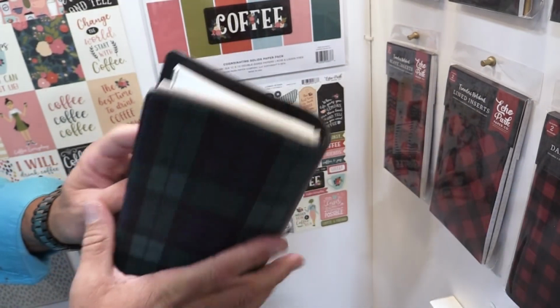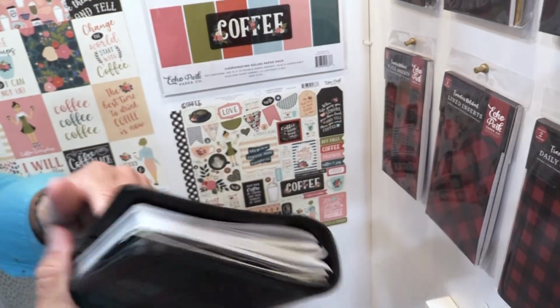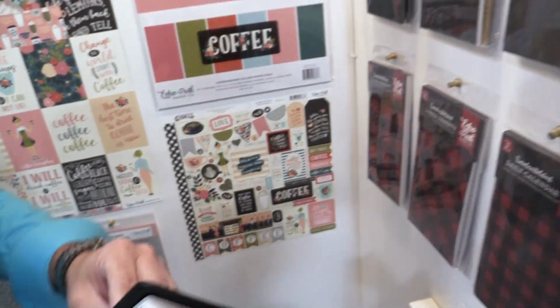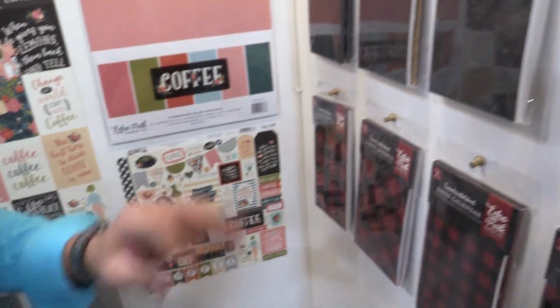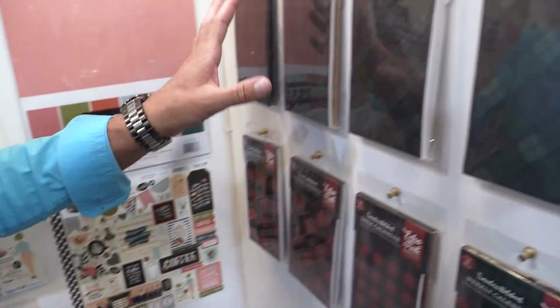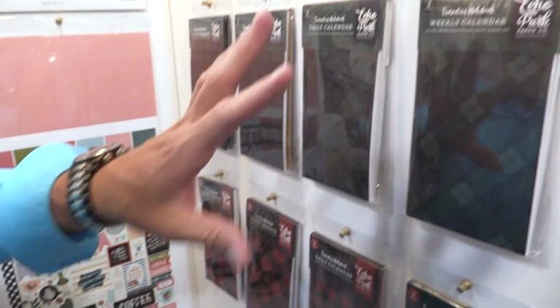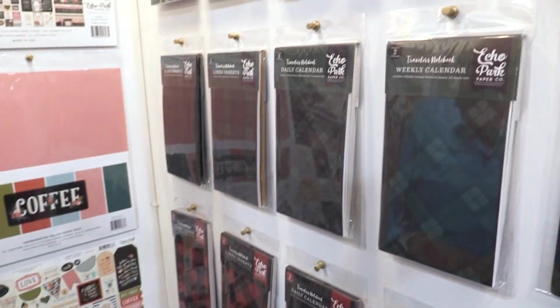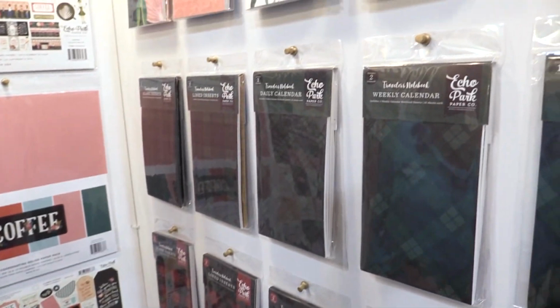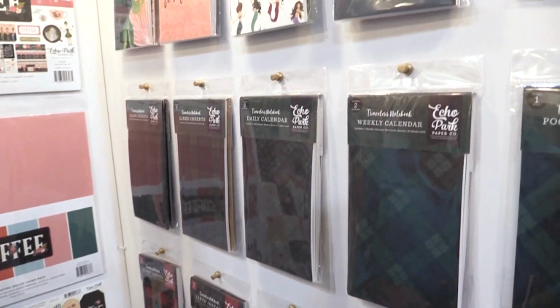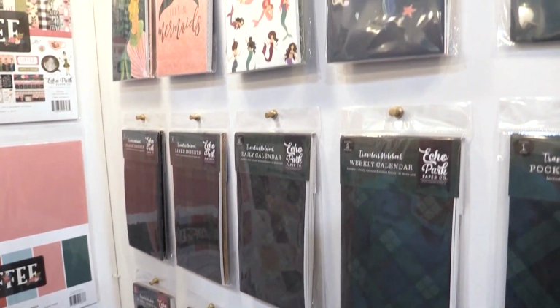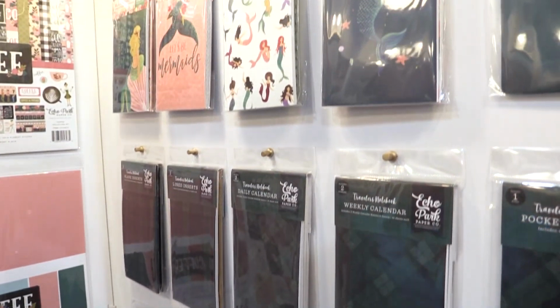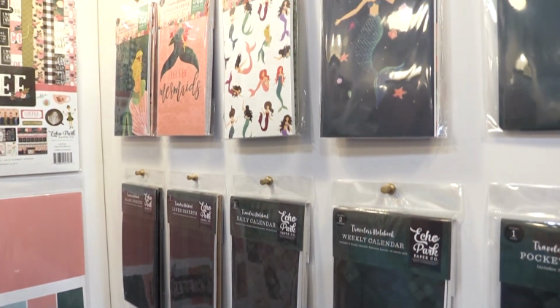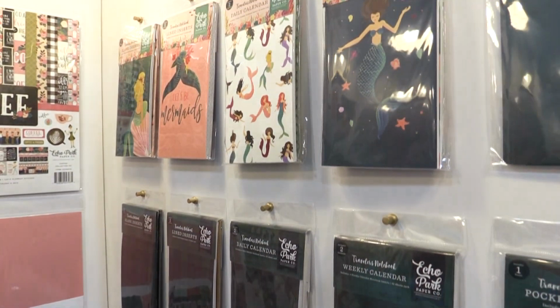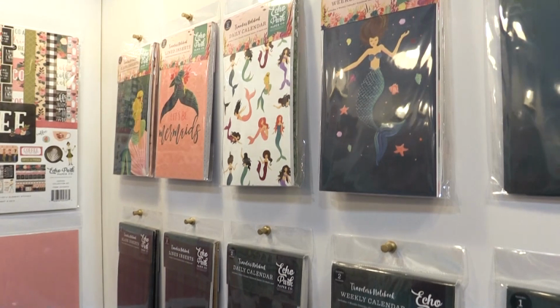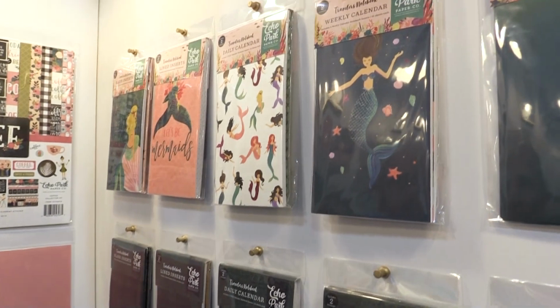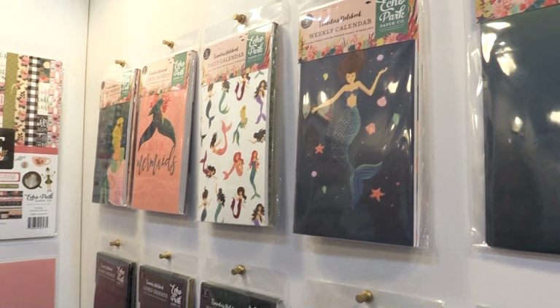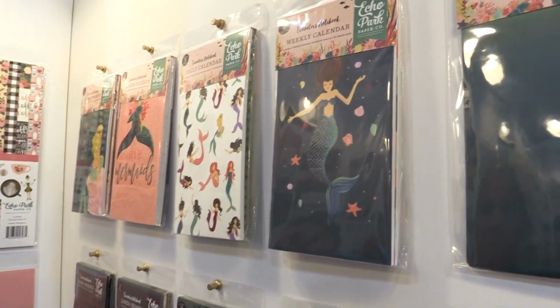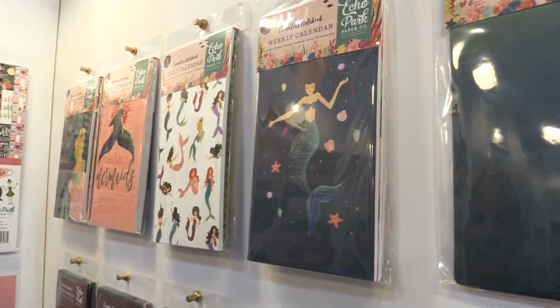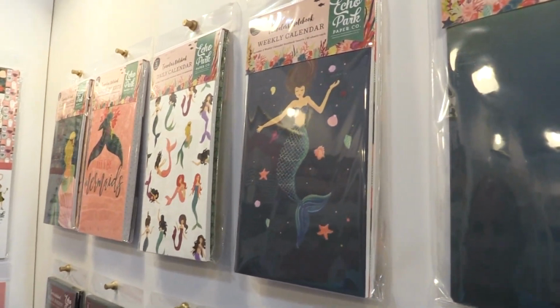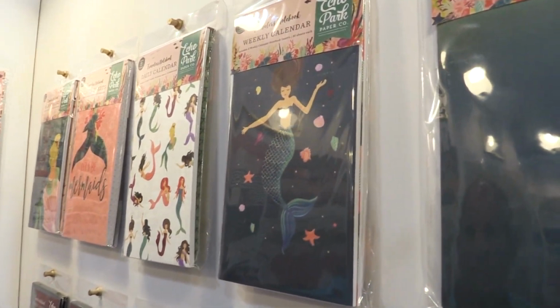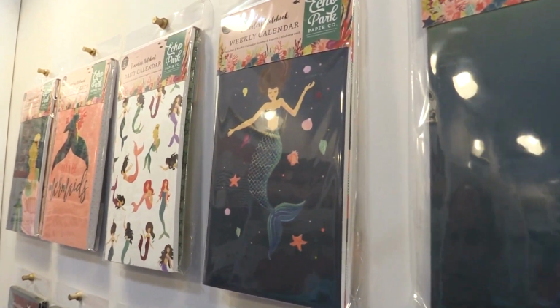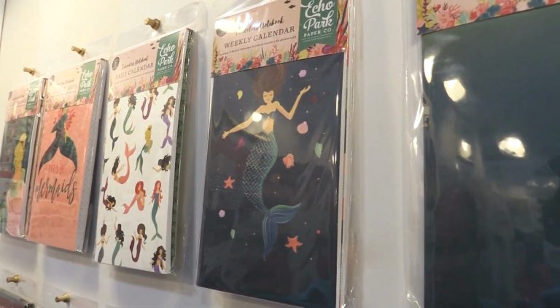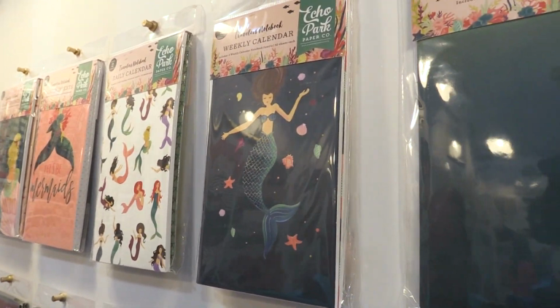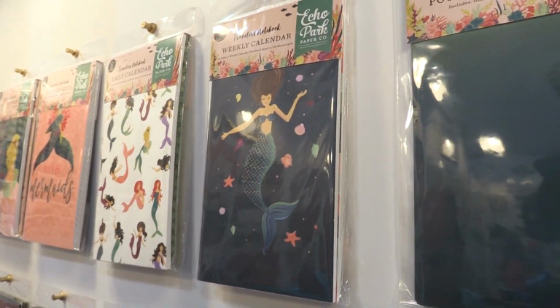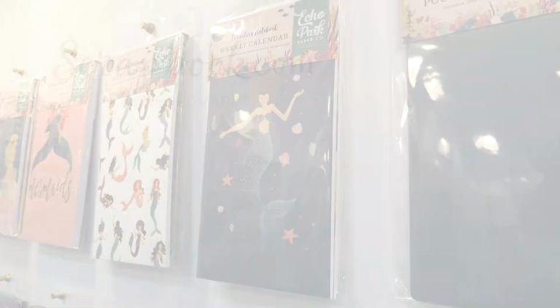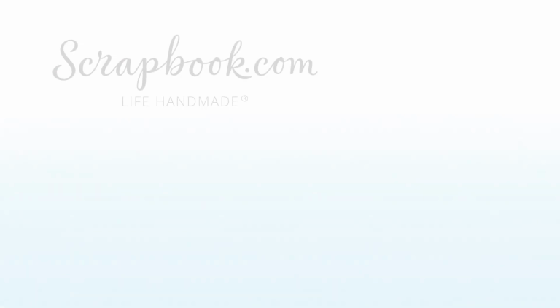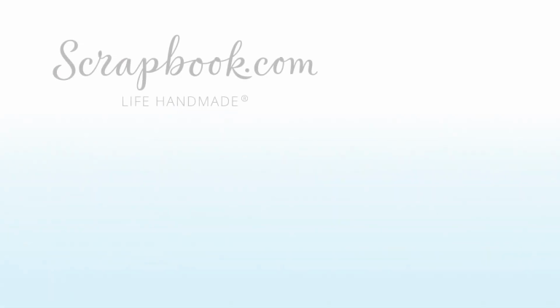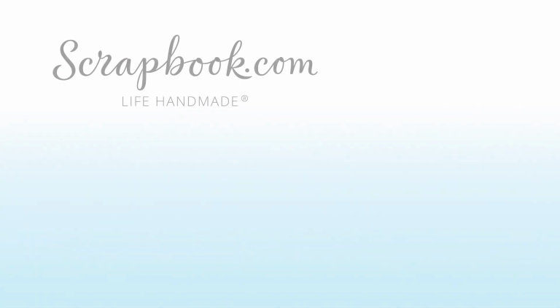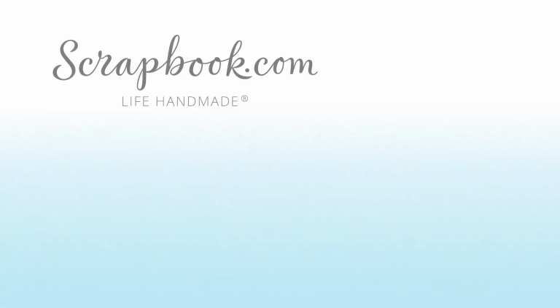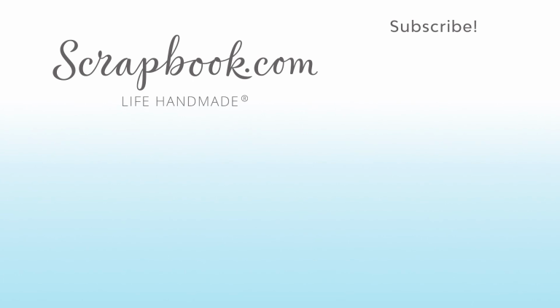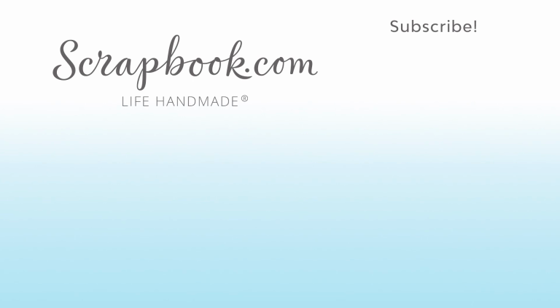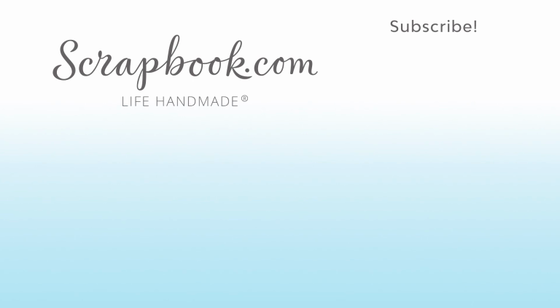So those are new additions, and this is our new Traveler's Notebooks for our fall winter release. Thanks for watching.